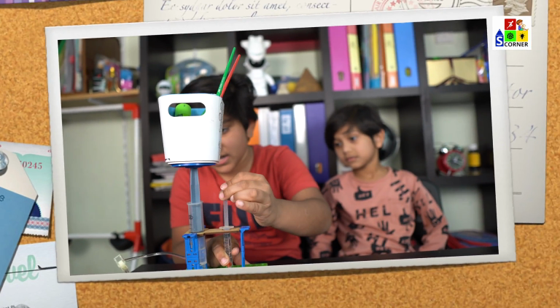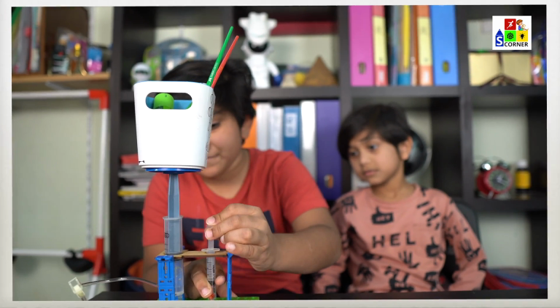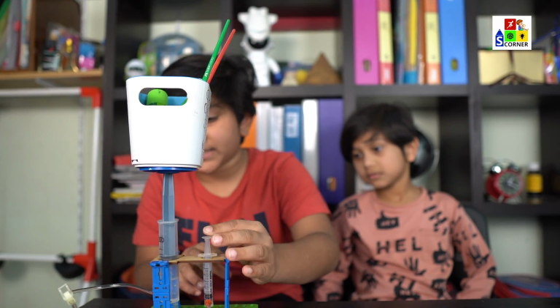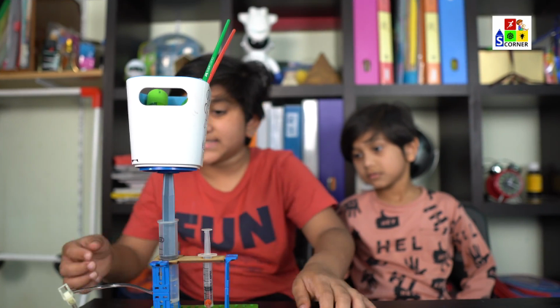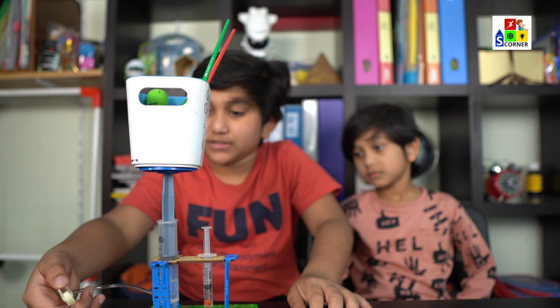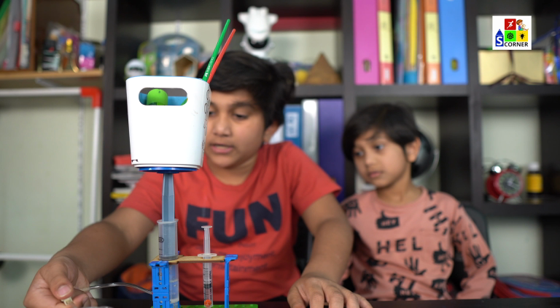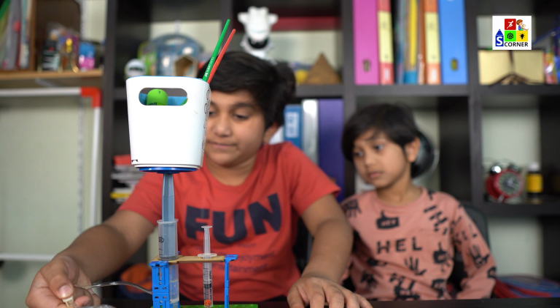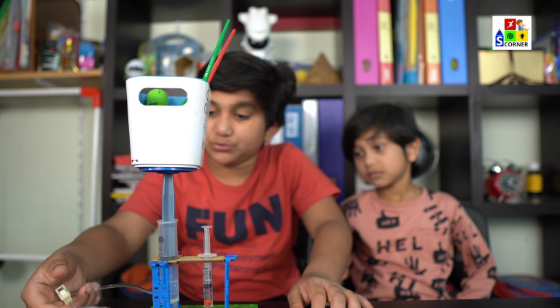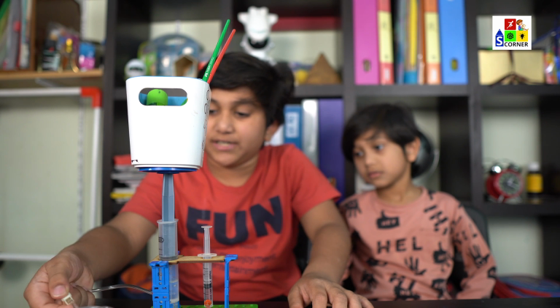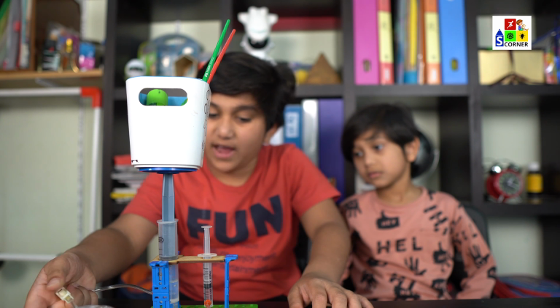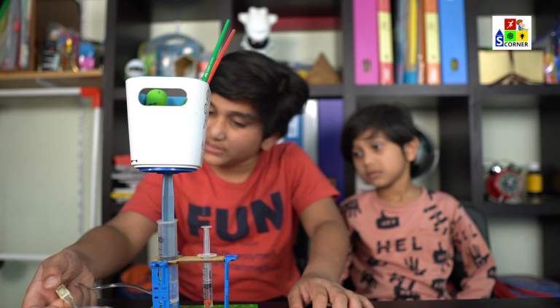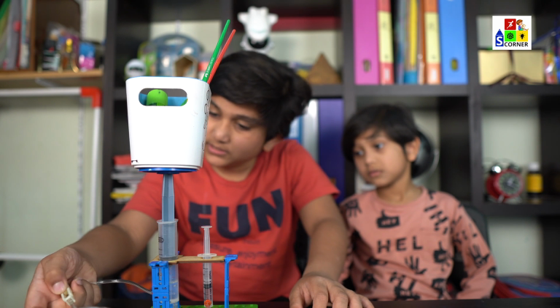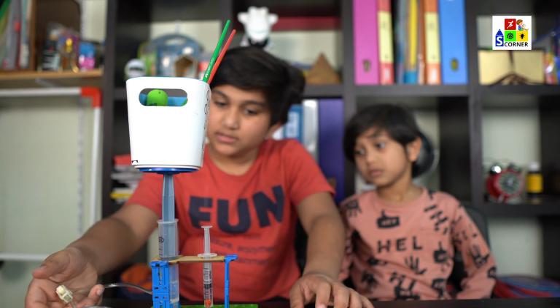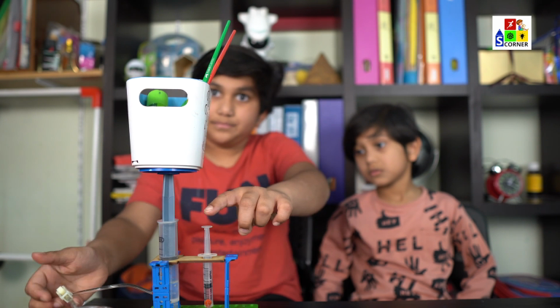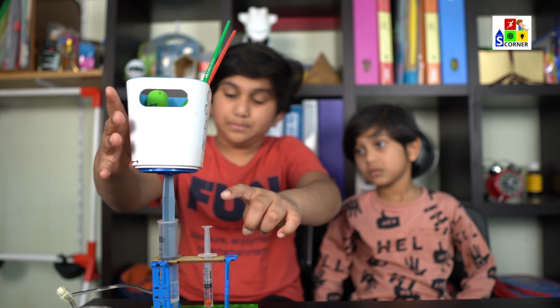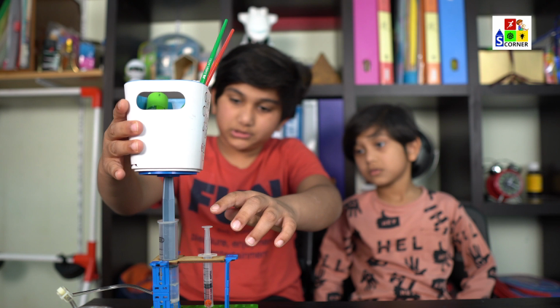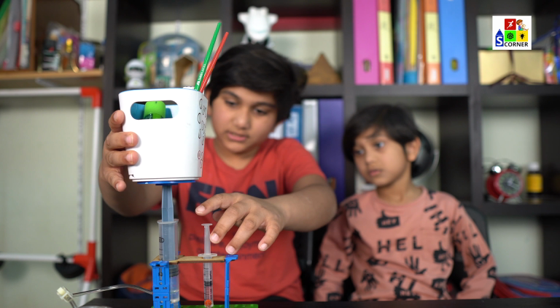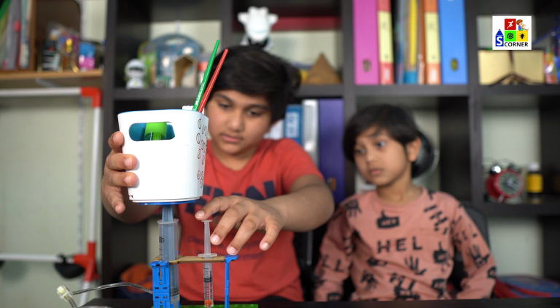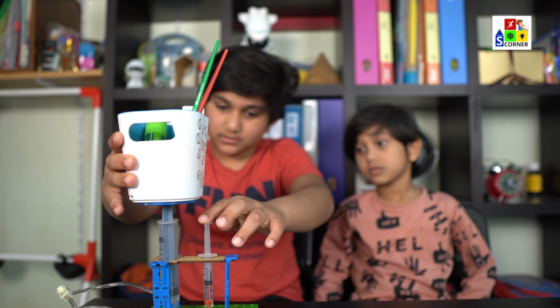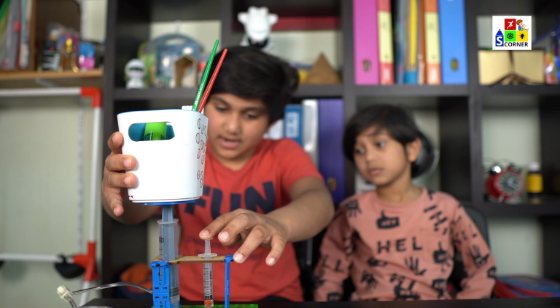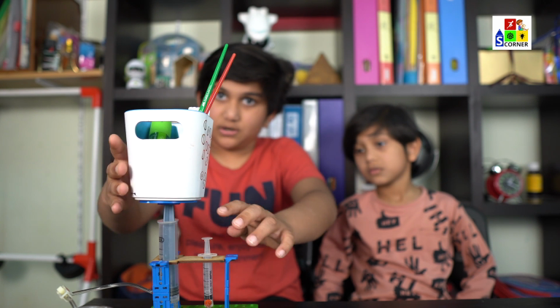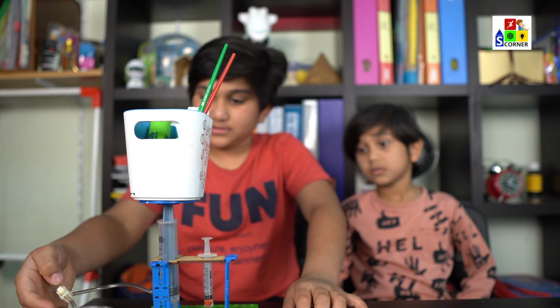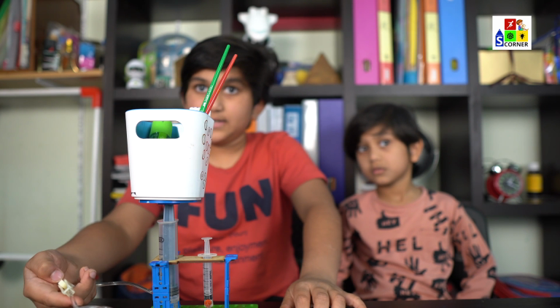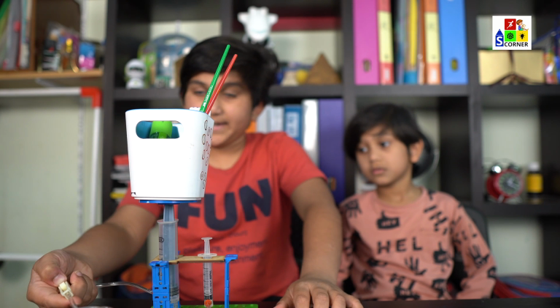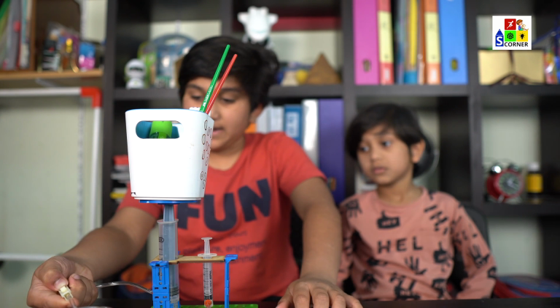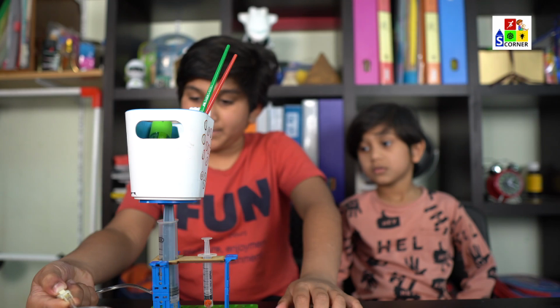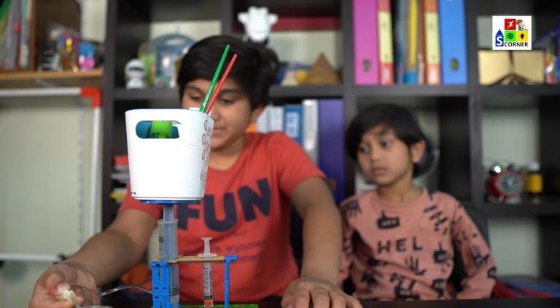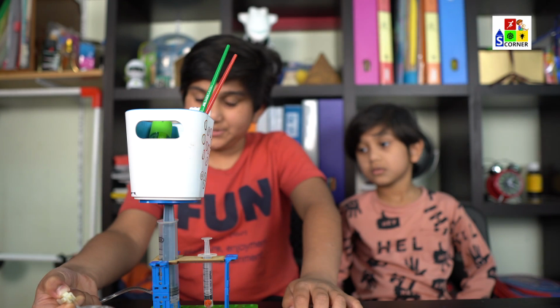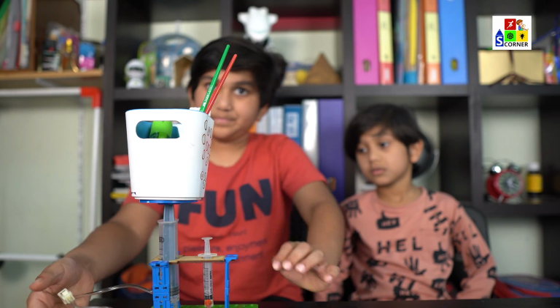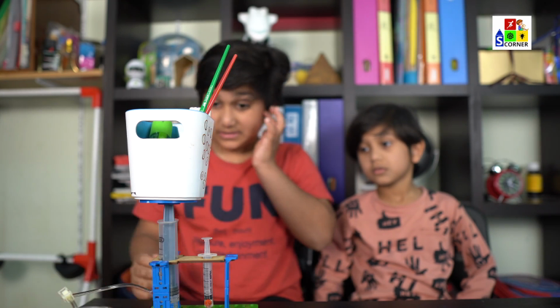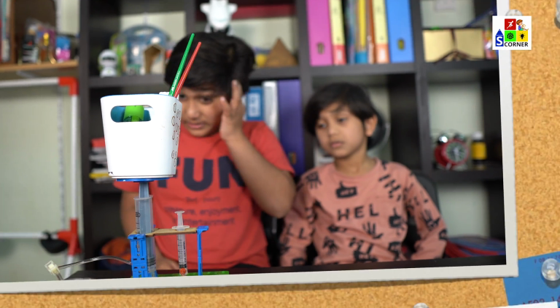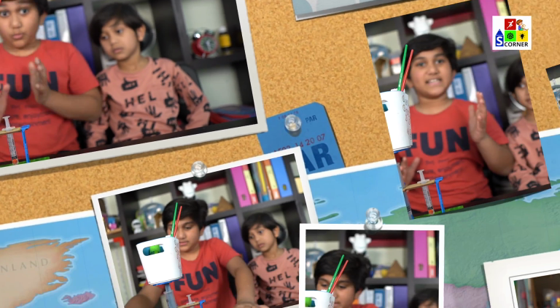Now if you want to release it, first you have to release the valve and push this down. Then tighten the valve up again. Wow!